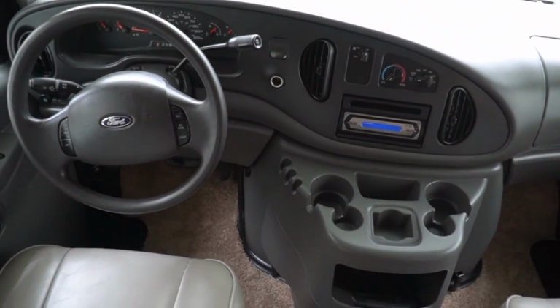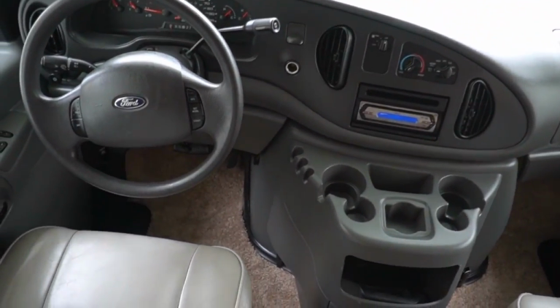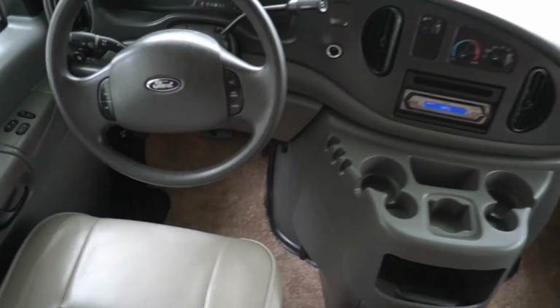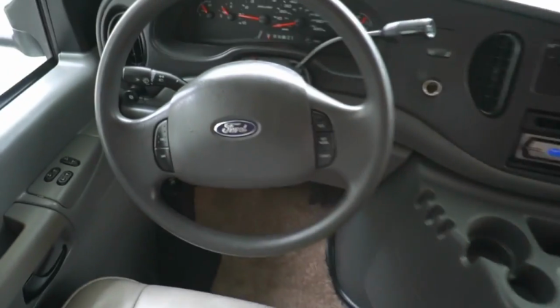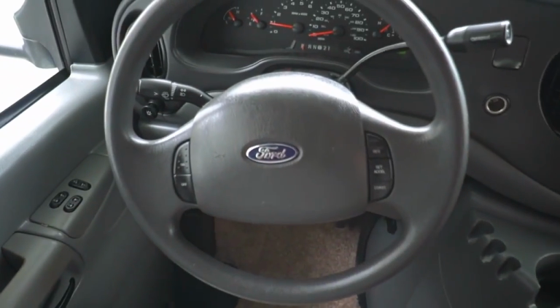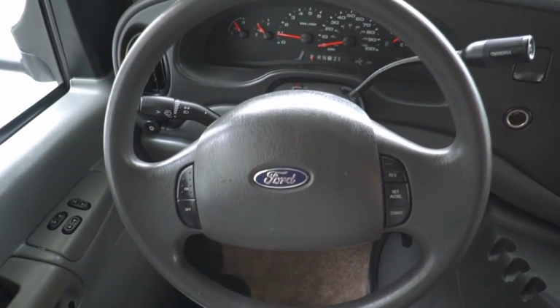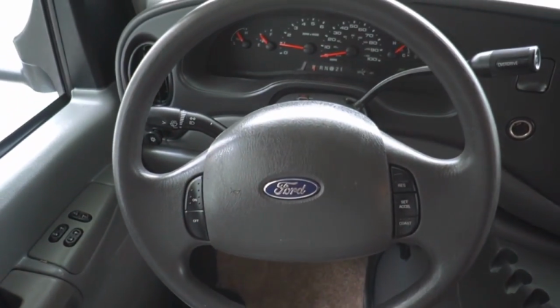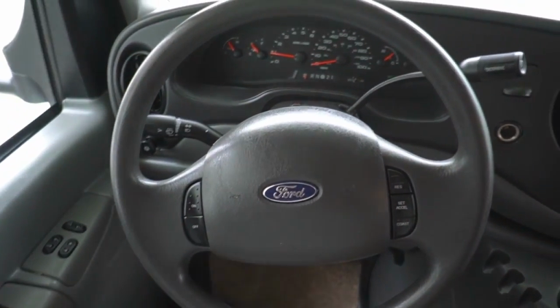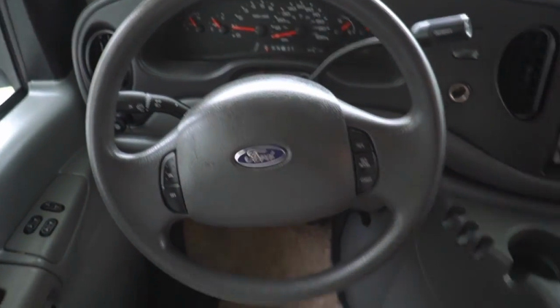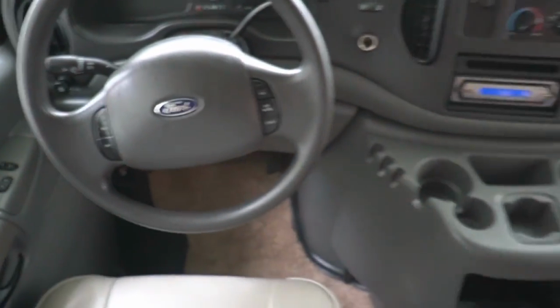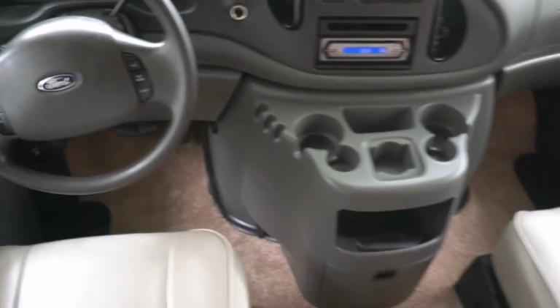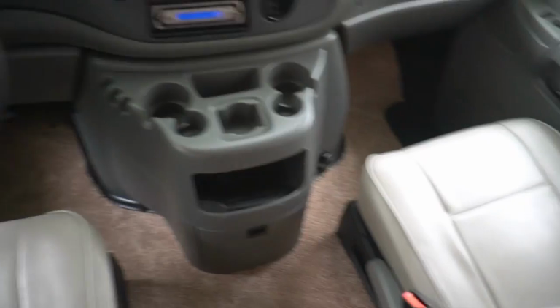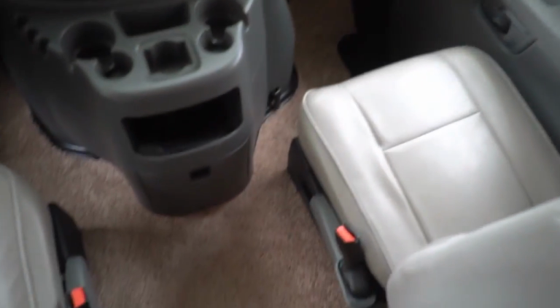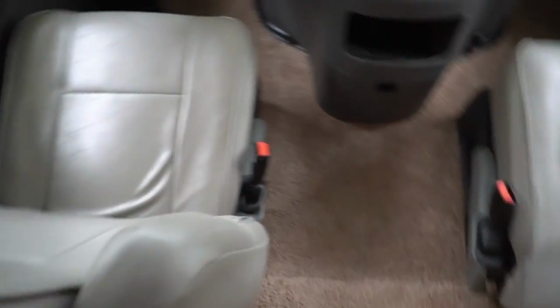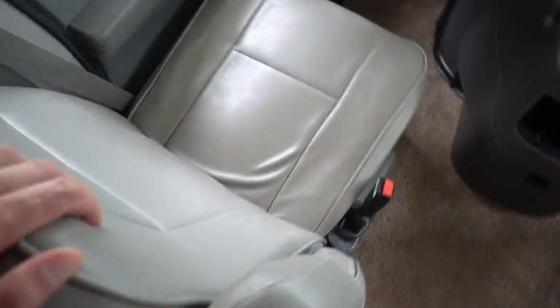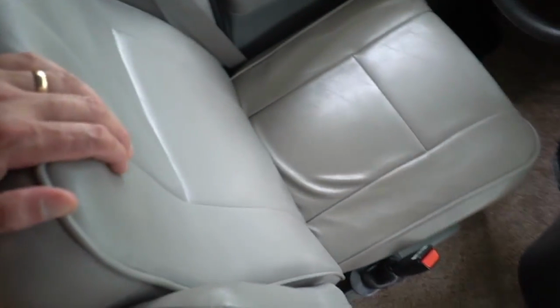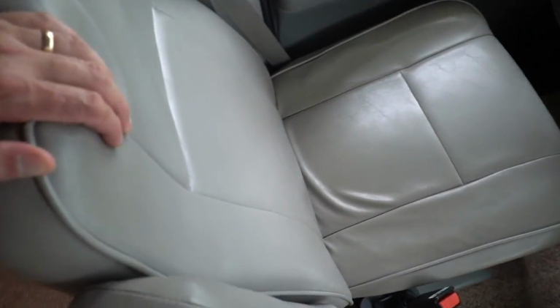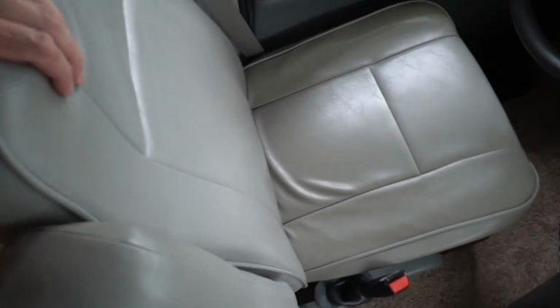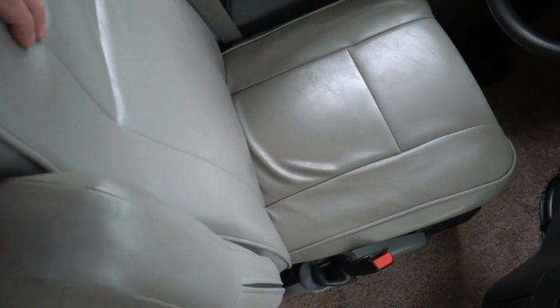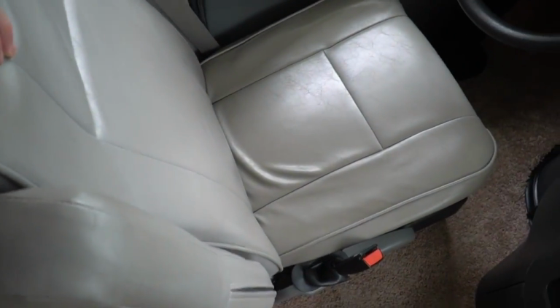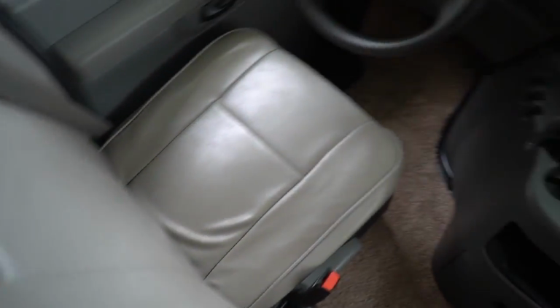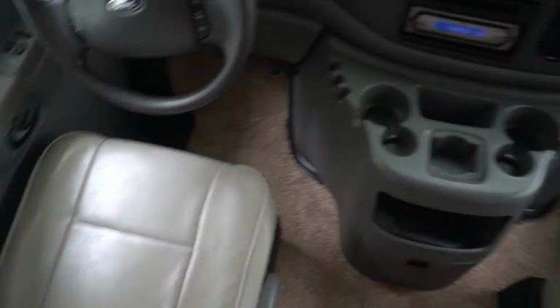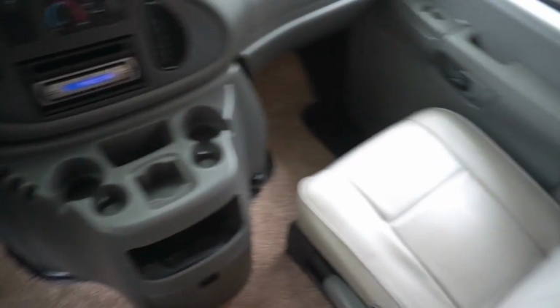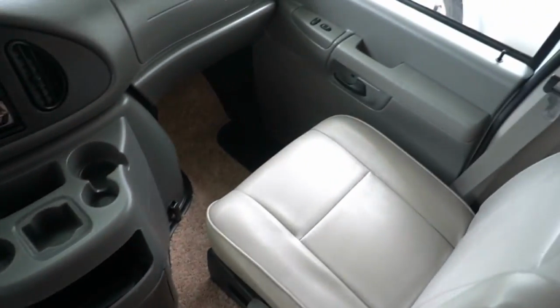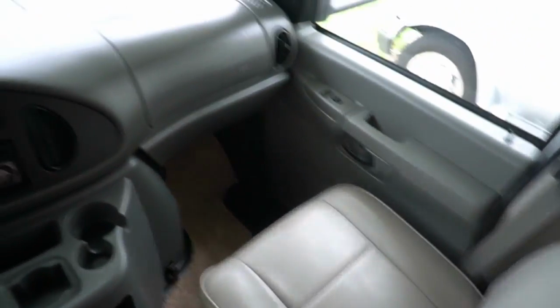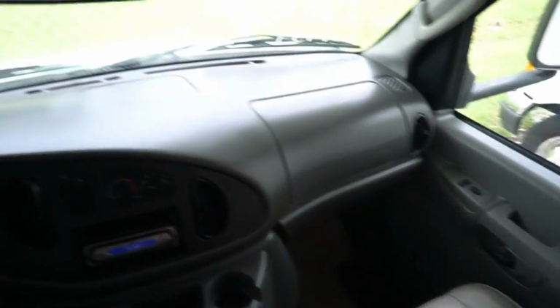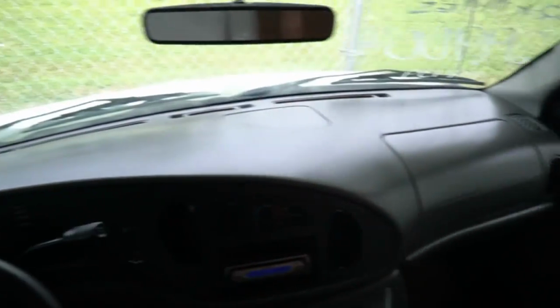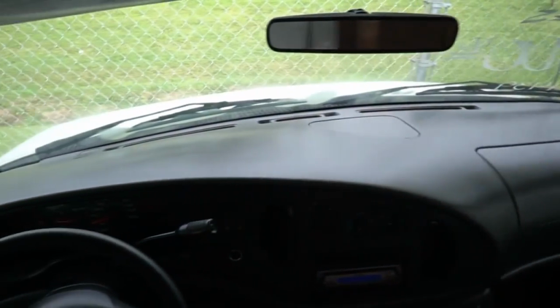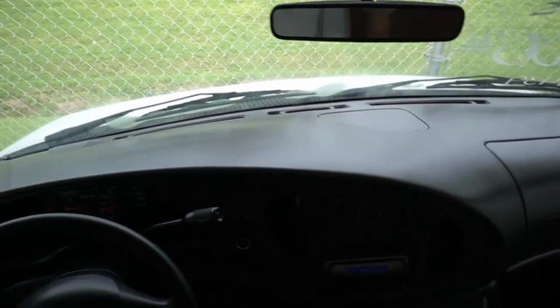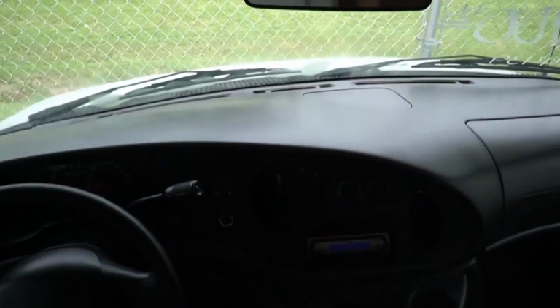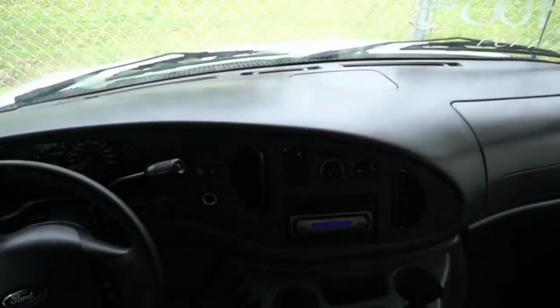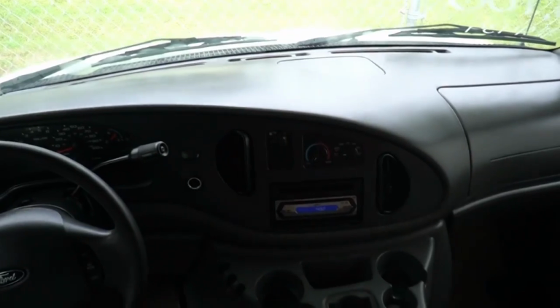52,370 miles. Everything looks good. No check engine lights, no warning lights, none of that nonsense. The vinyl or leather captain's chairs look great. Dash looks good. The dash air is ice cold.